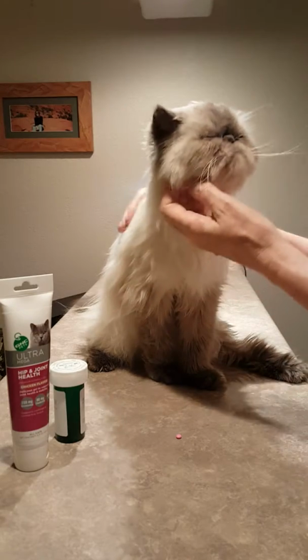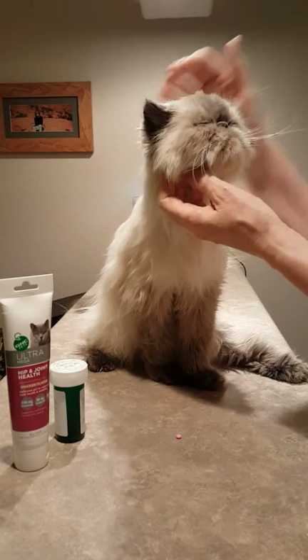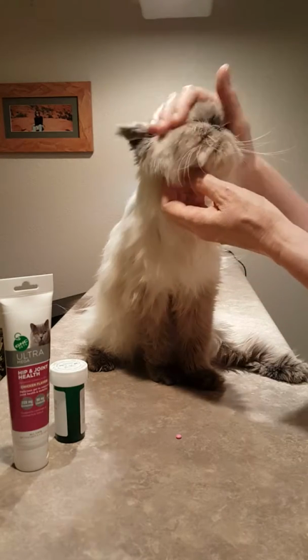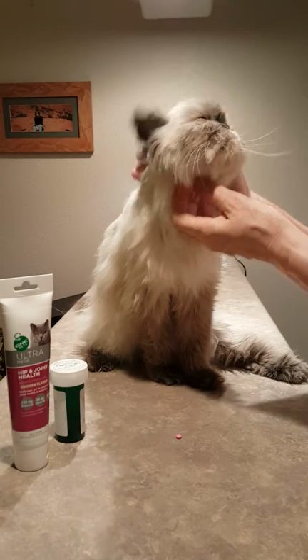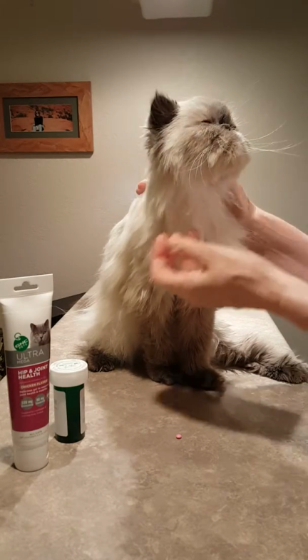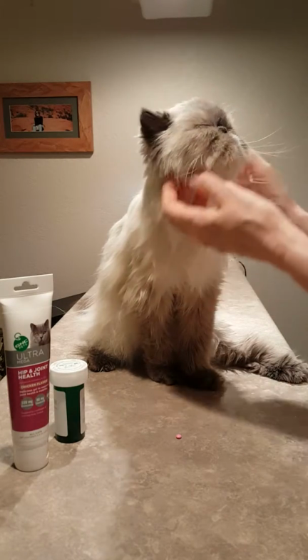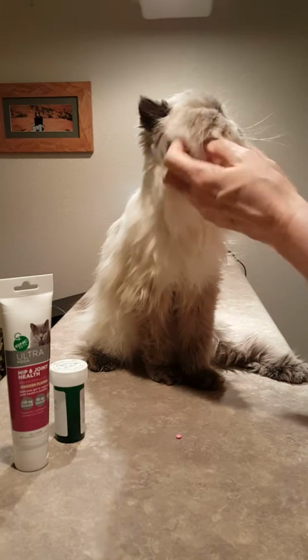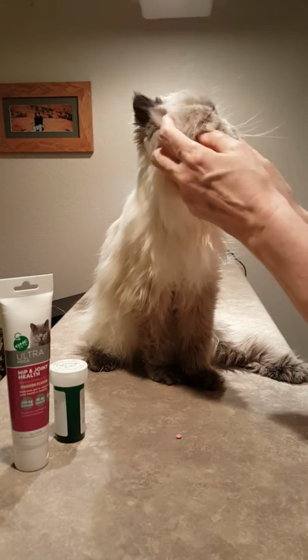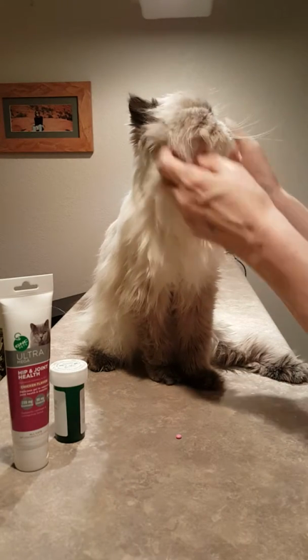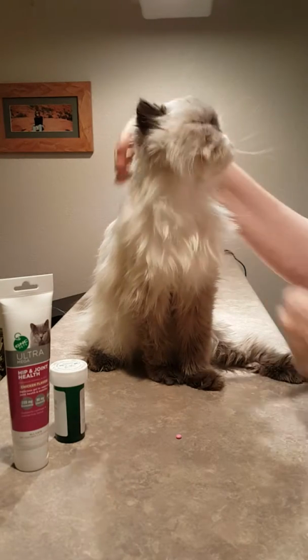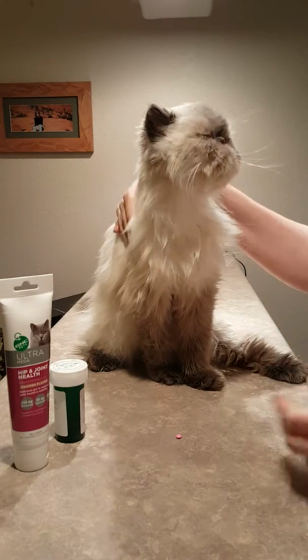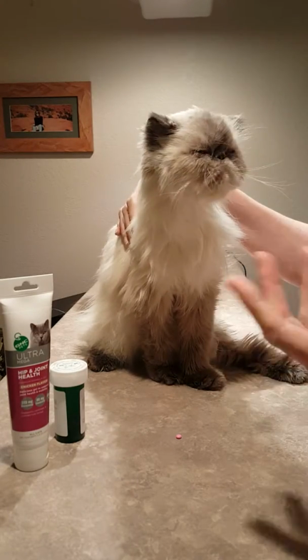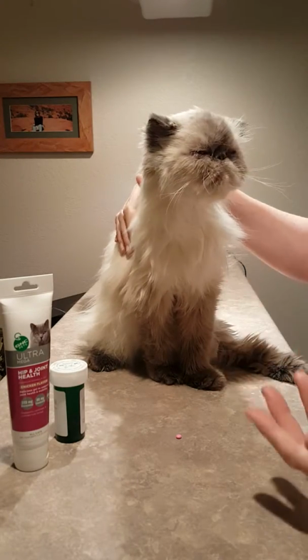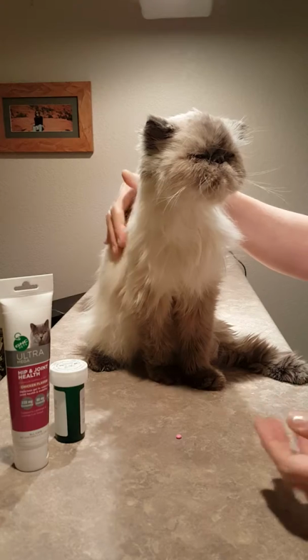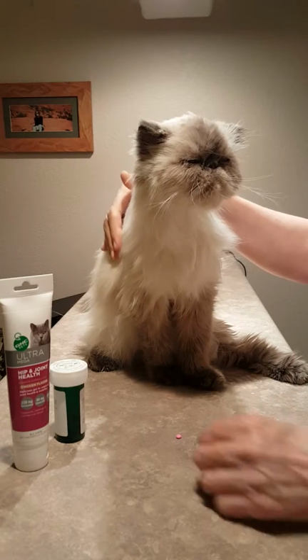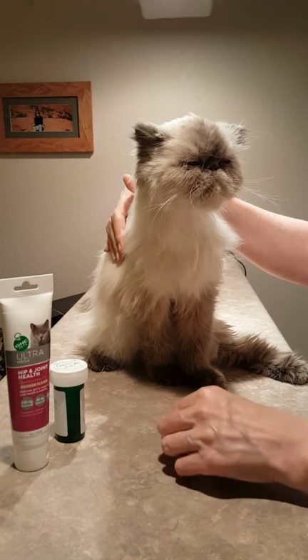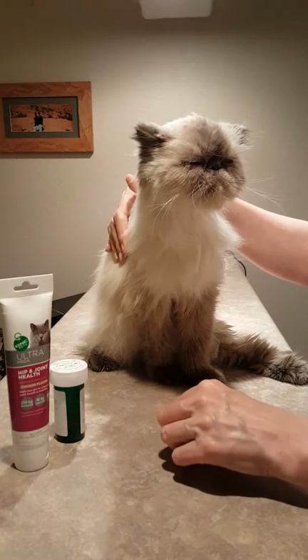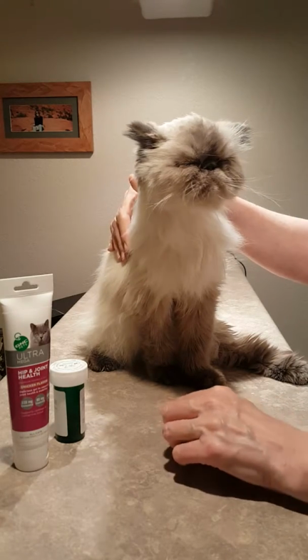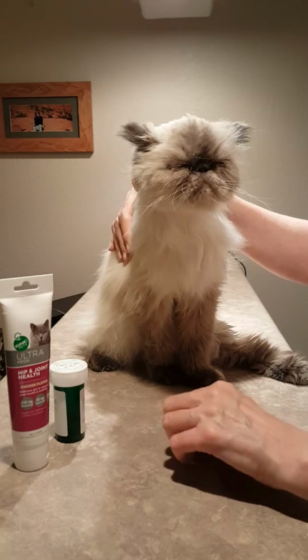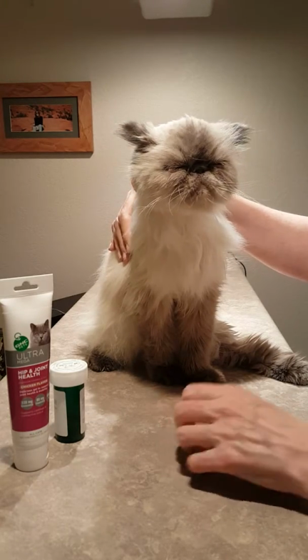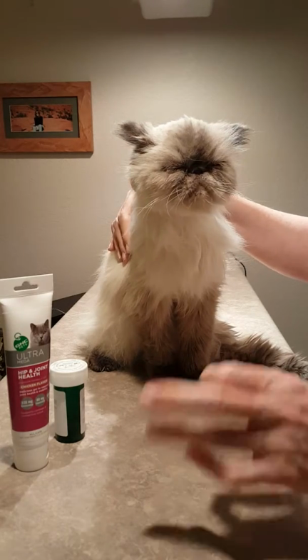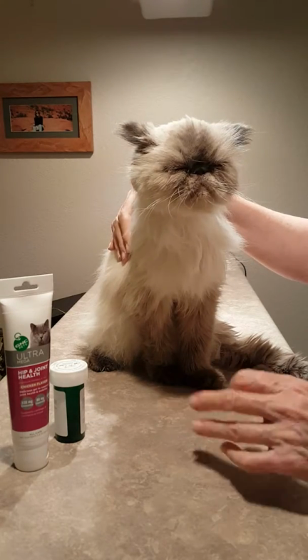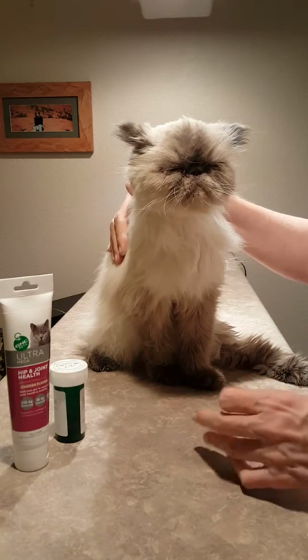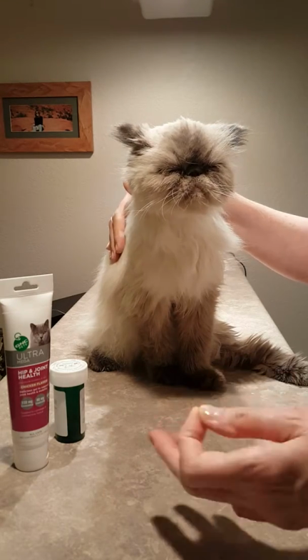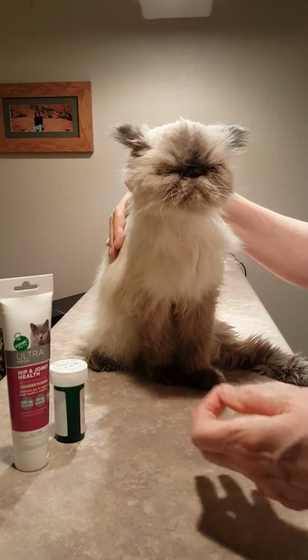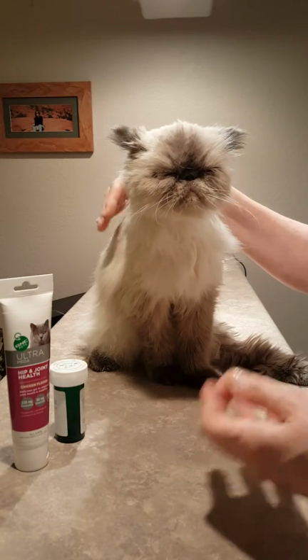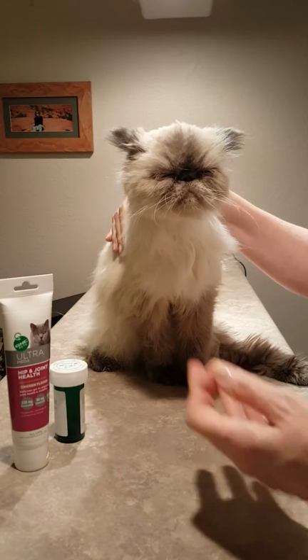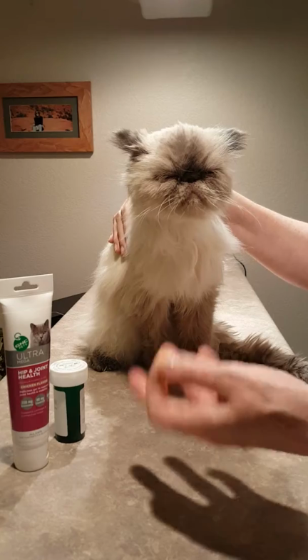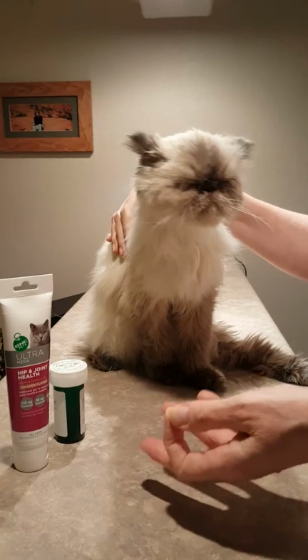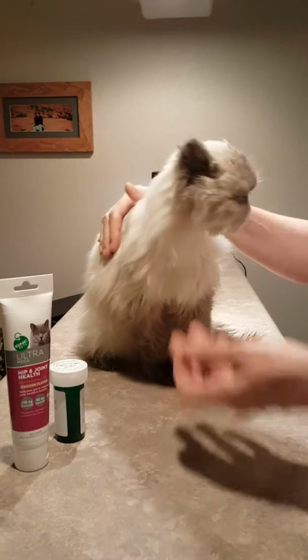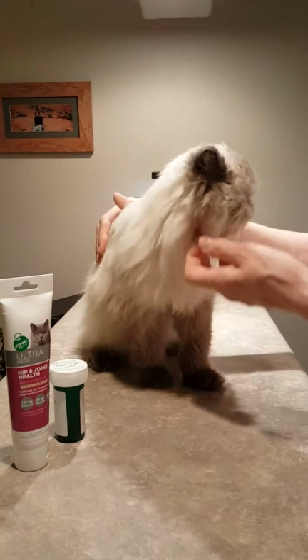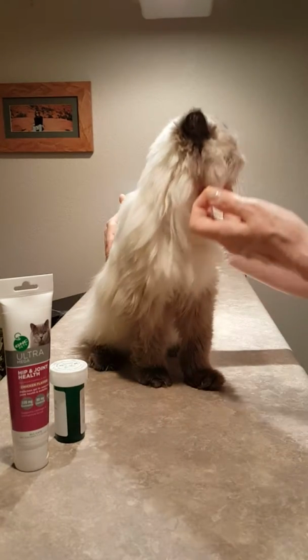Okay, first of all, see how relaxed he is? He's a good boy, and I'm not really restraining him. That's the main thing. You stay calm. If you come at him all nervous, then he gets nervous and everybody freaks out.